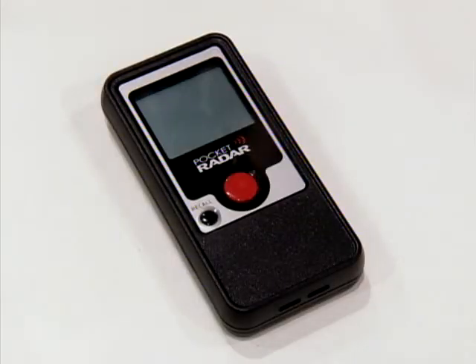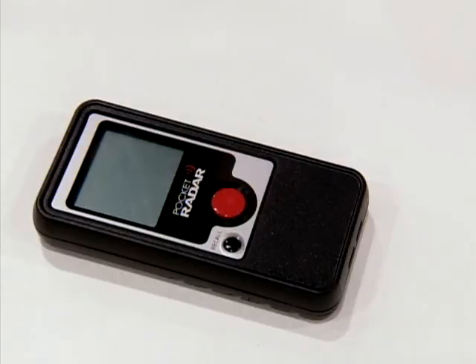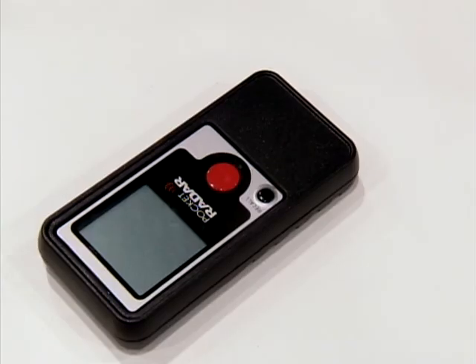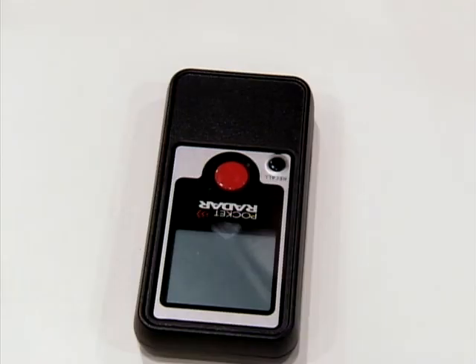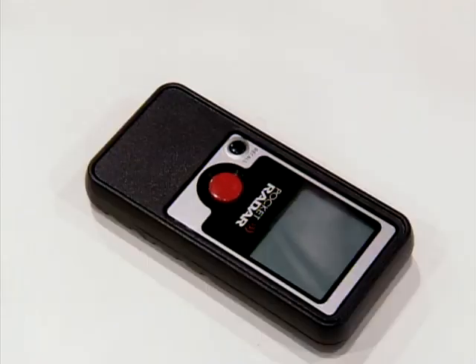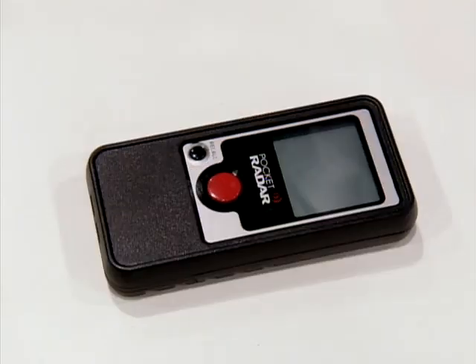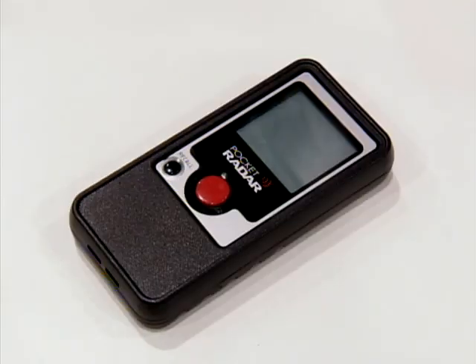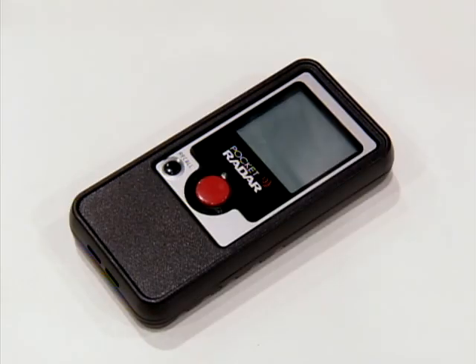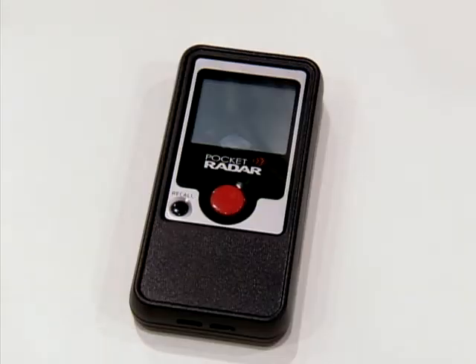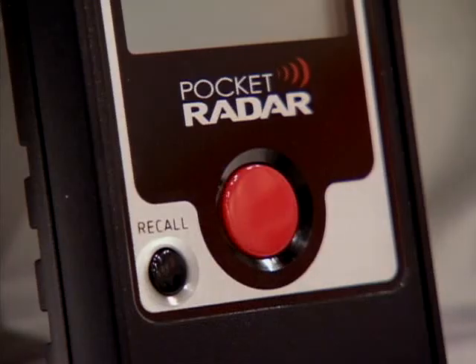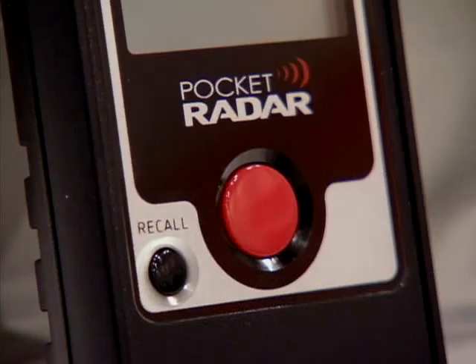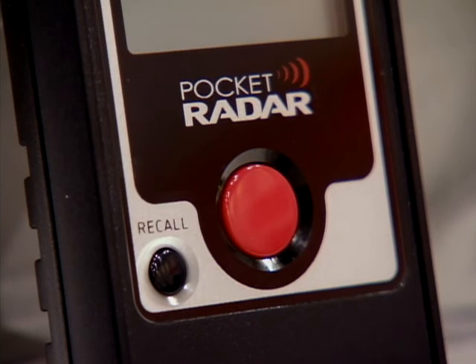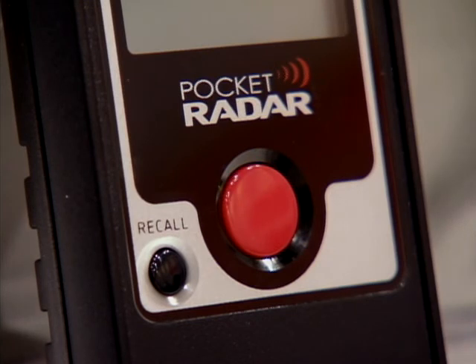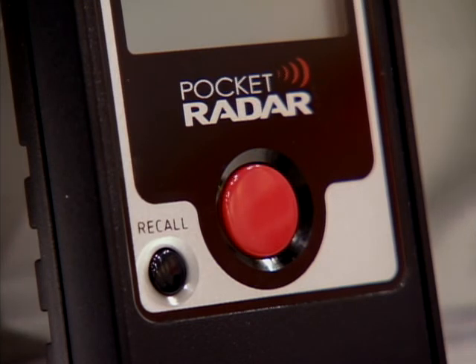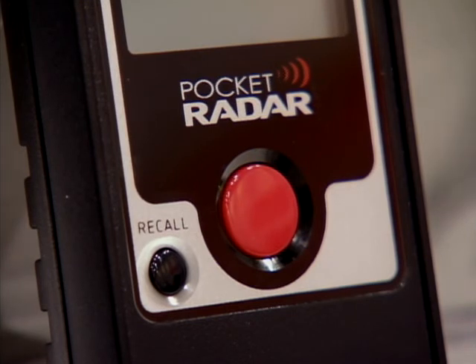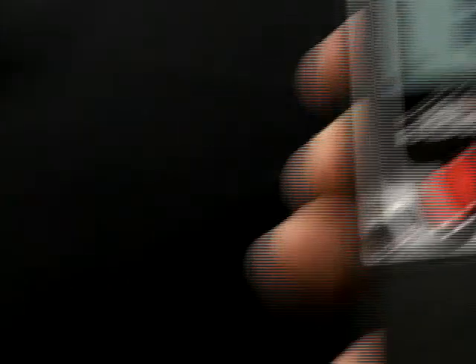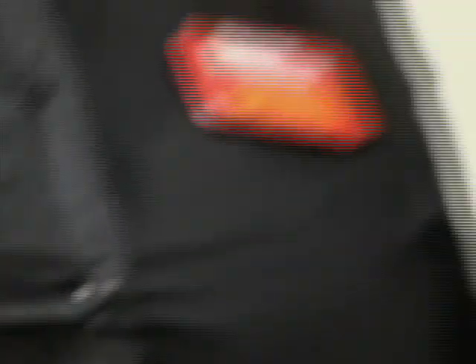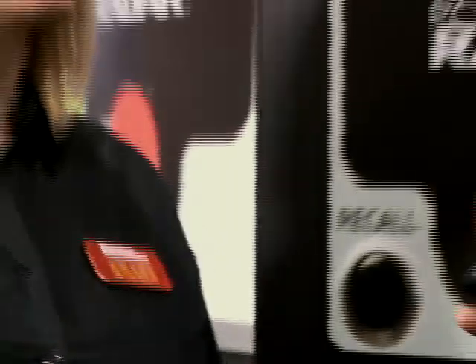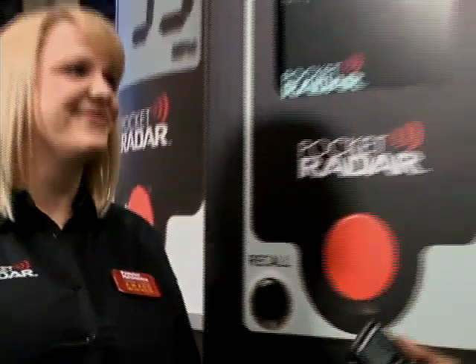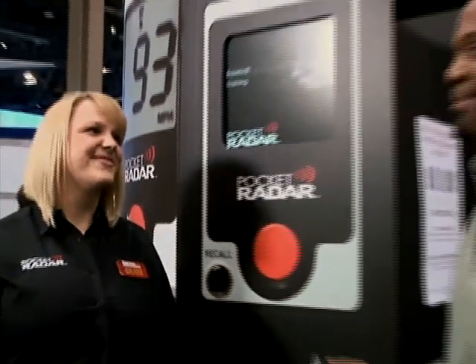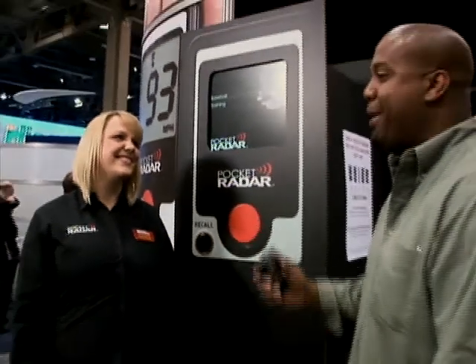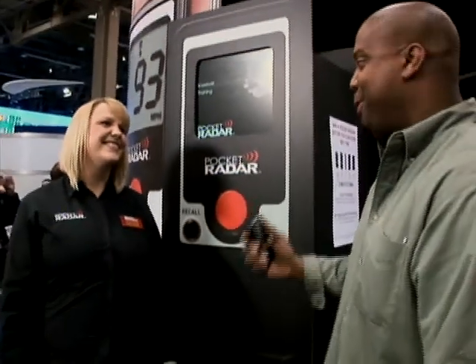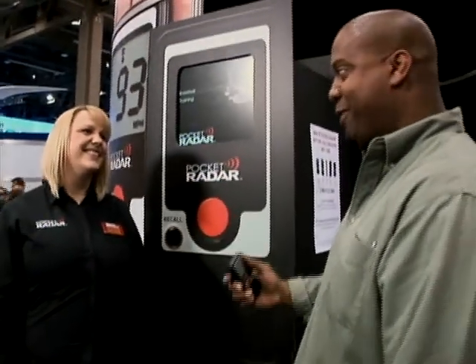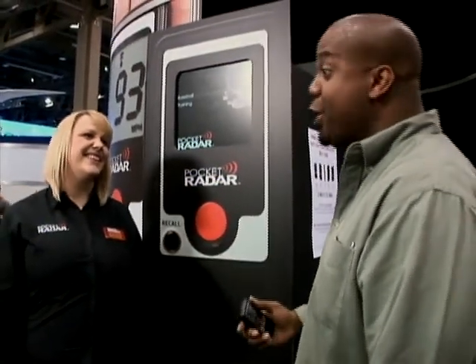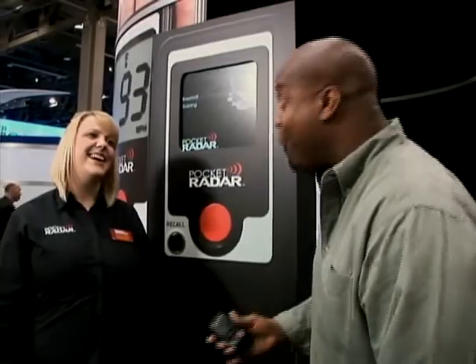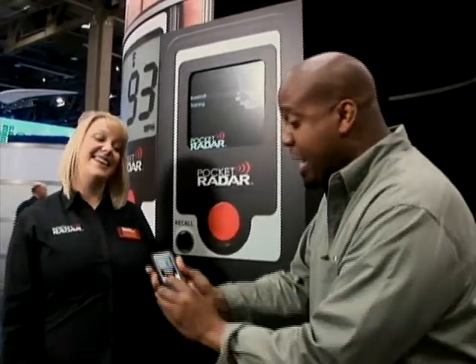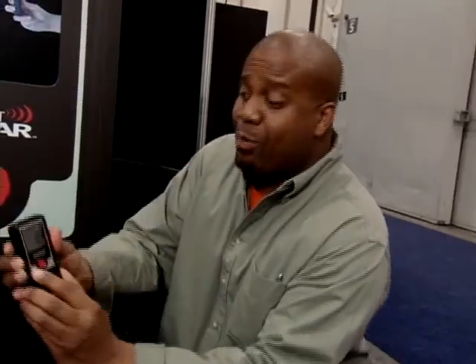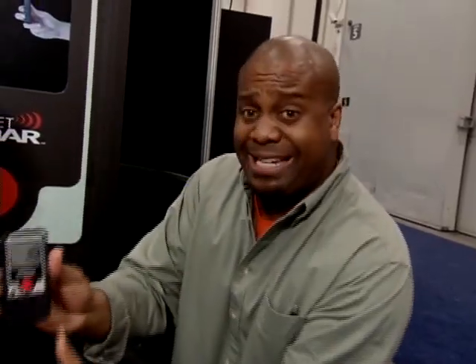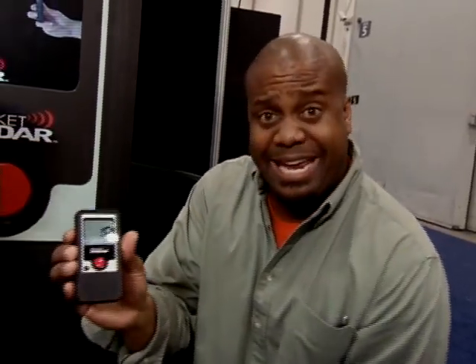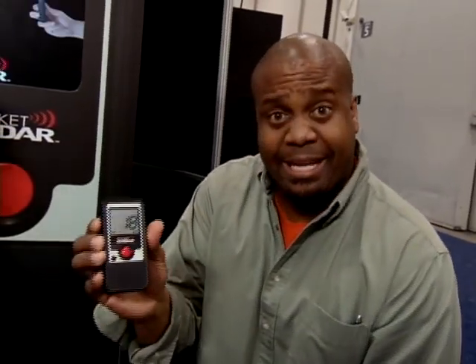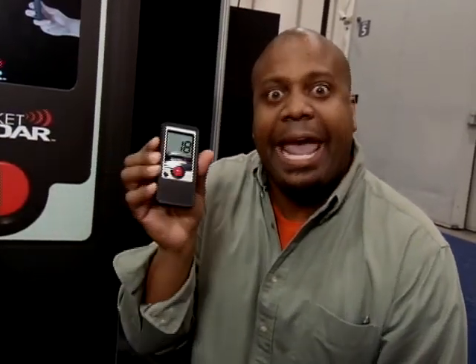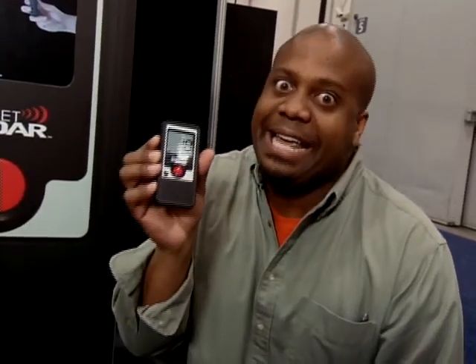The Pocket Radar measures speeds at up to 375 miles an hour, and you can recall the last ten readings. So Johnny's out there throwing the ball and he's like, 'Mom, my third pitch was 50.' No, it wasn't — it was 18. Got it right here.